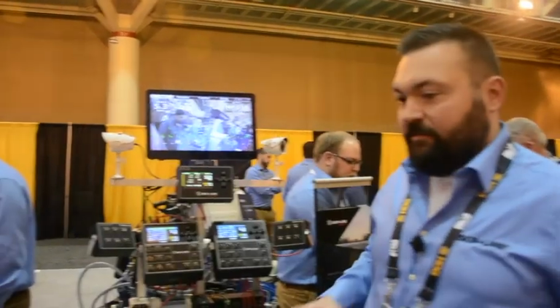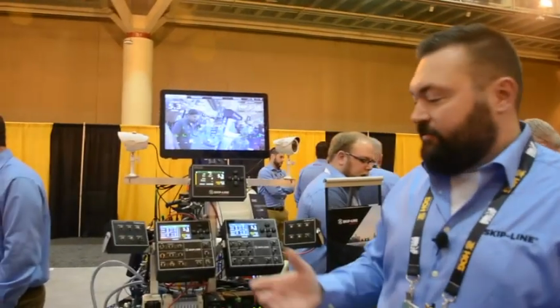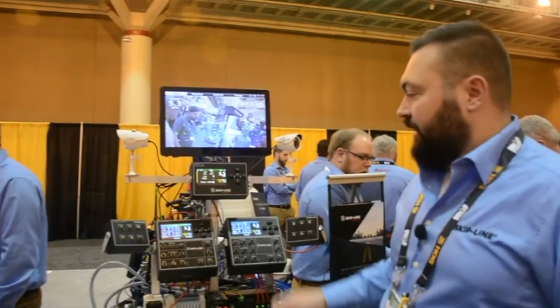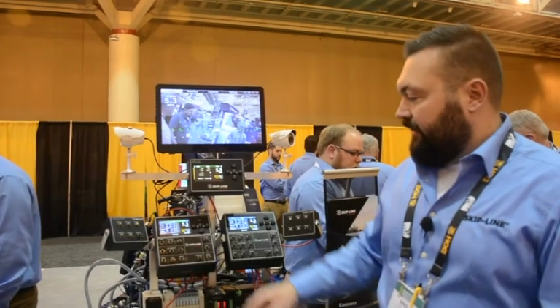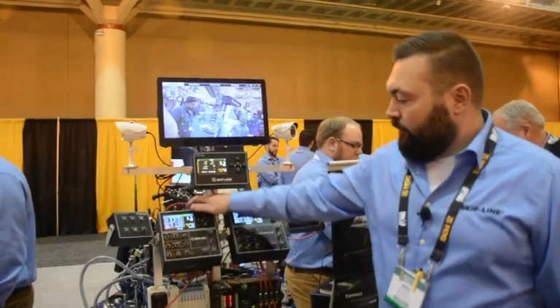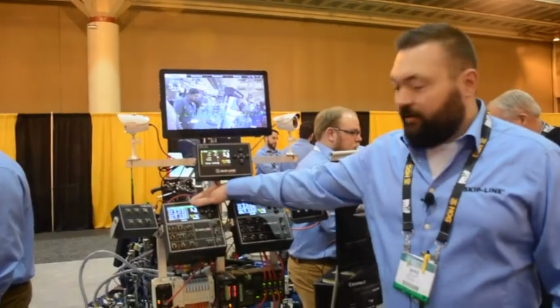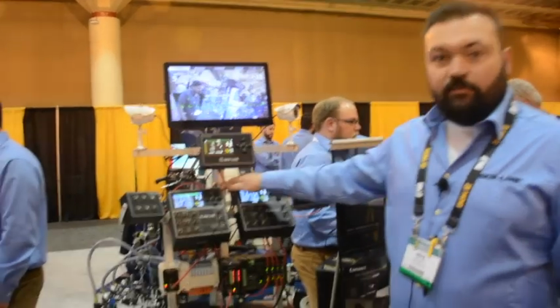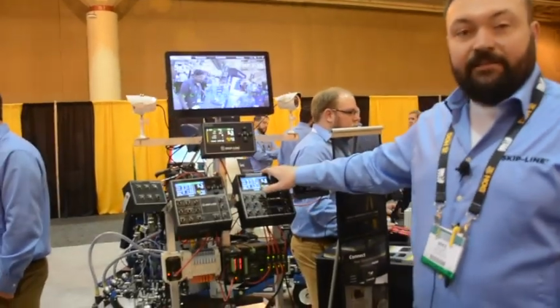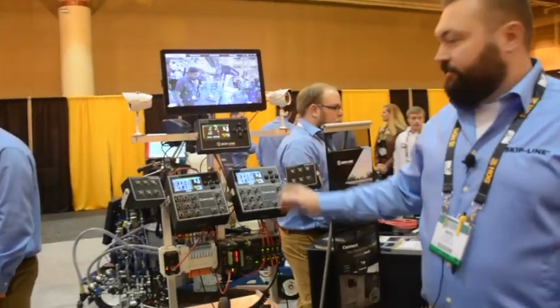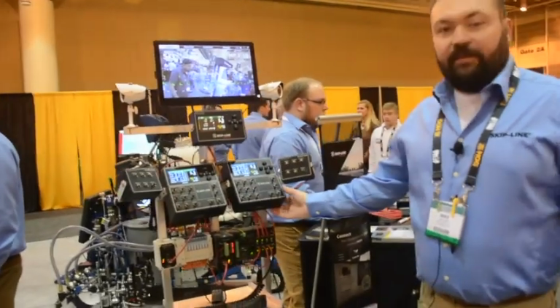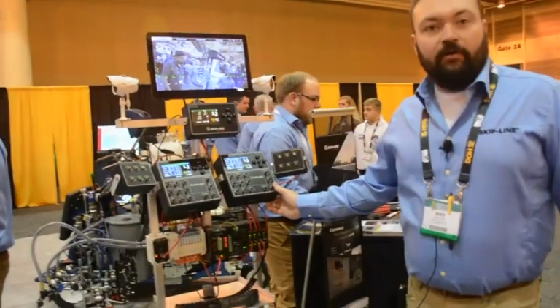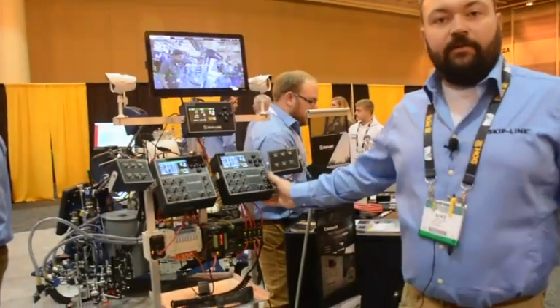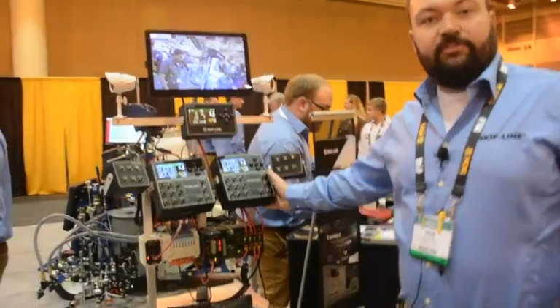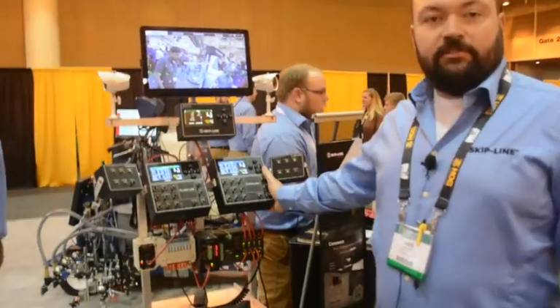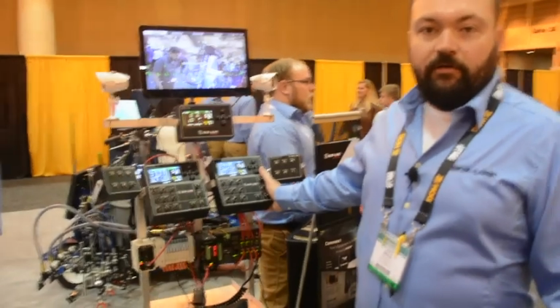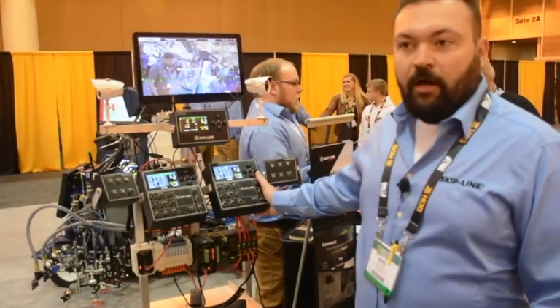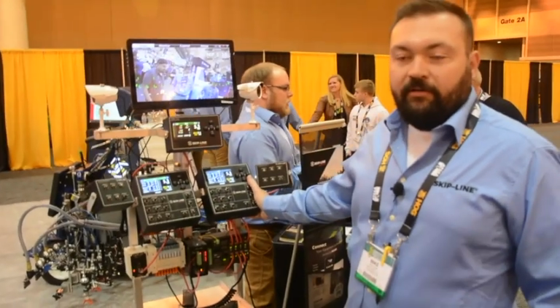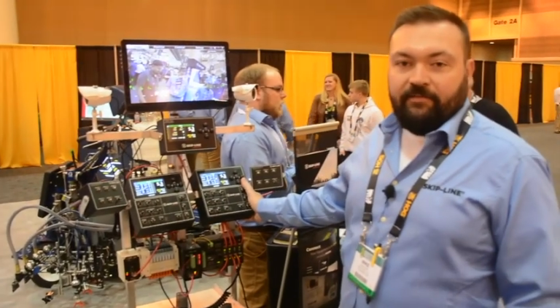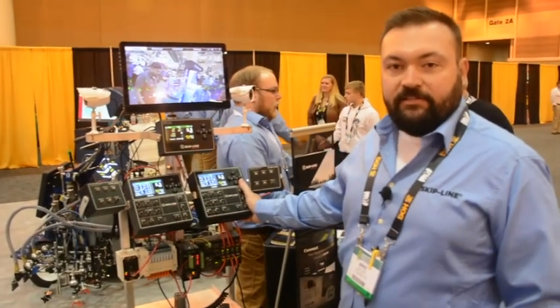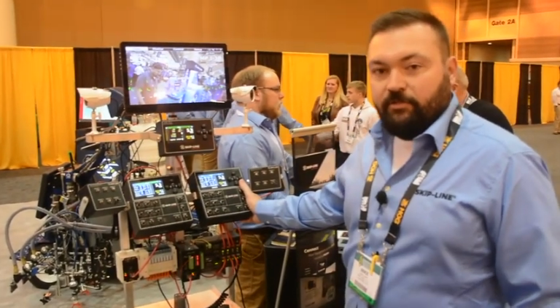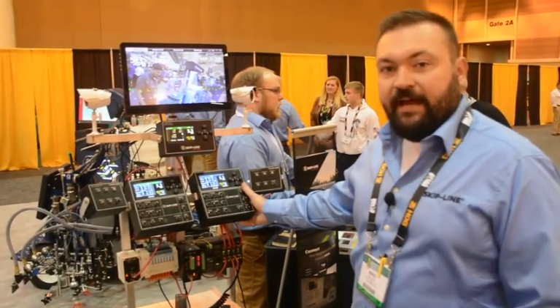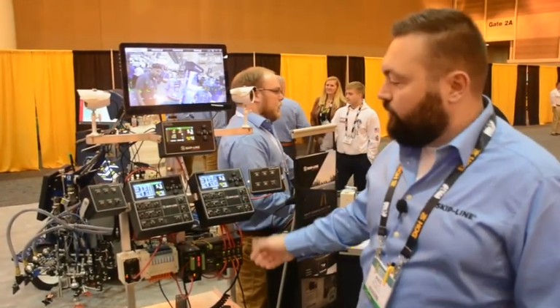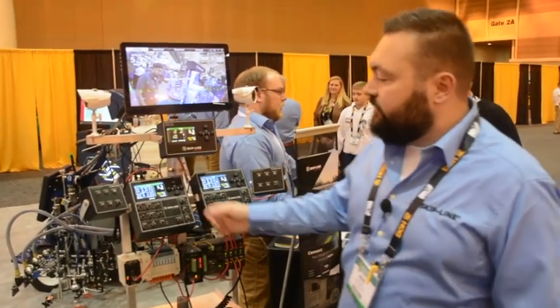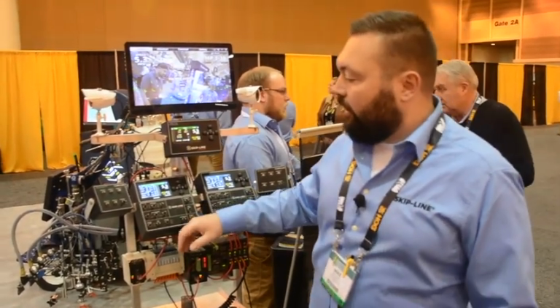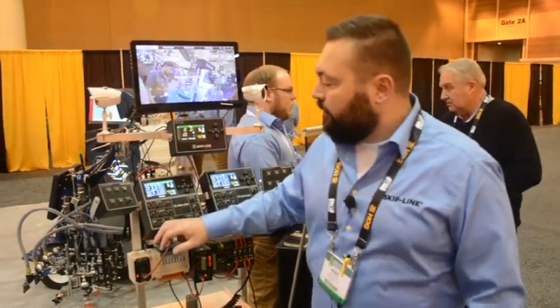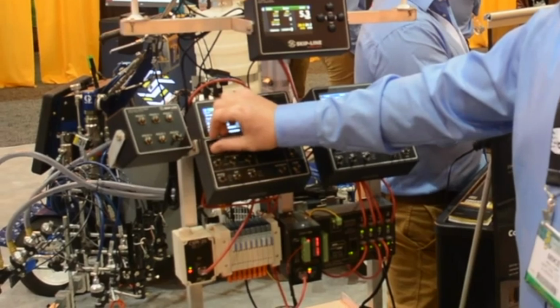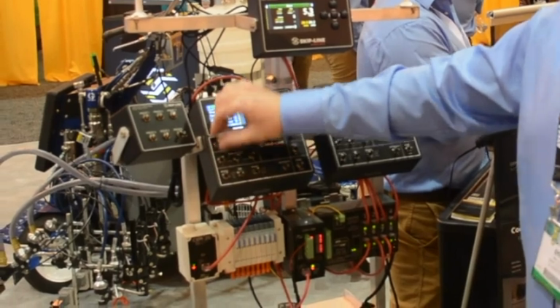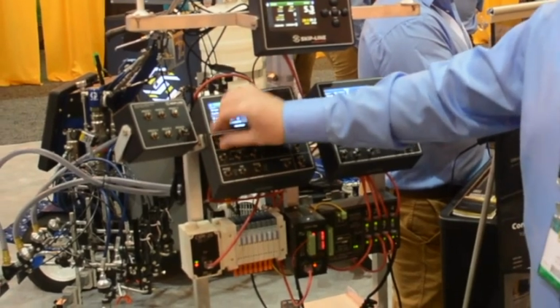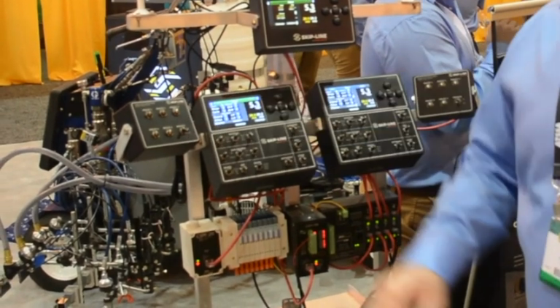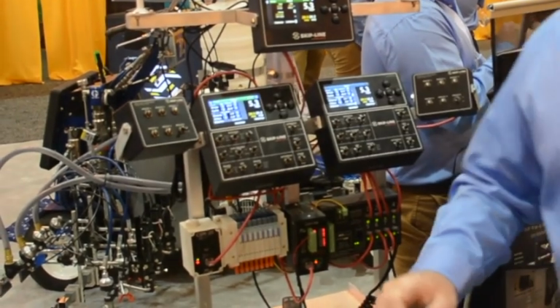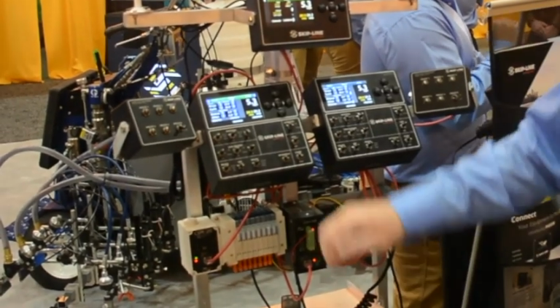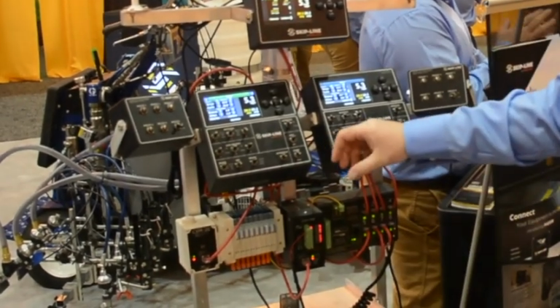Some of the features we've got here today: we've got our SC12 masters. These are going to be at the rear operator station. This is what your operator in the back of the truck is going to be using to actually turn the guns on and off. All these switches are three-position pattern switches.